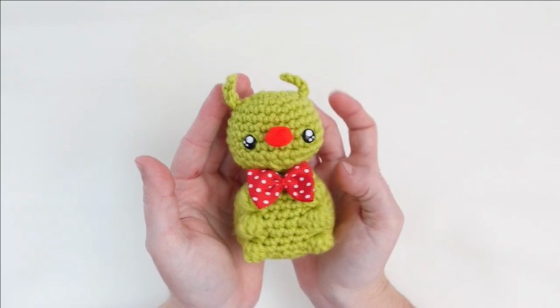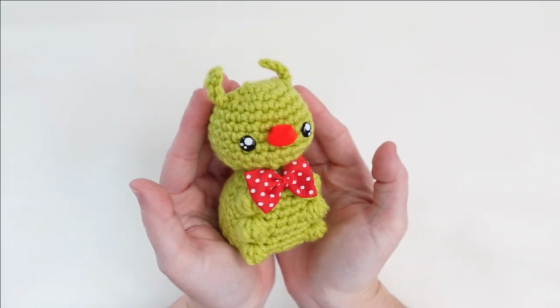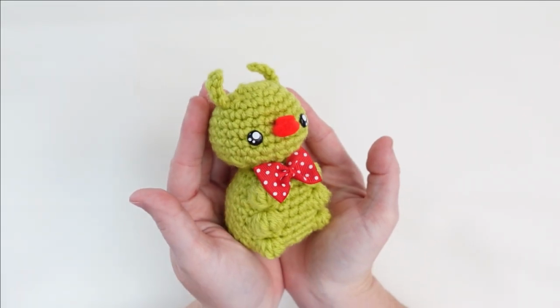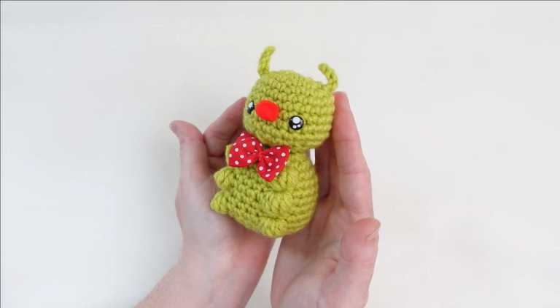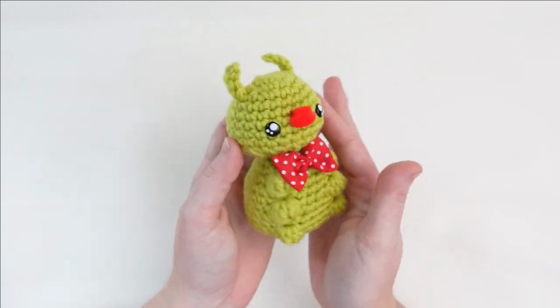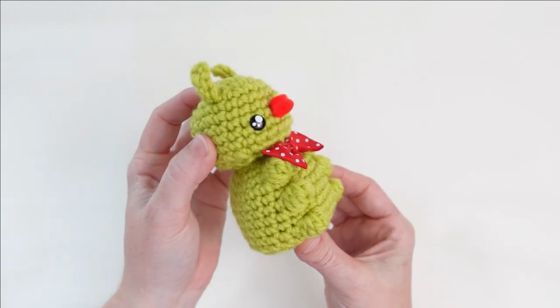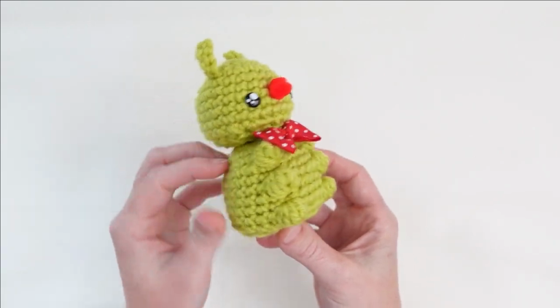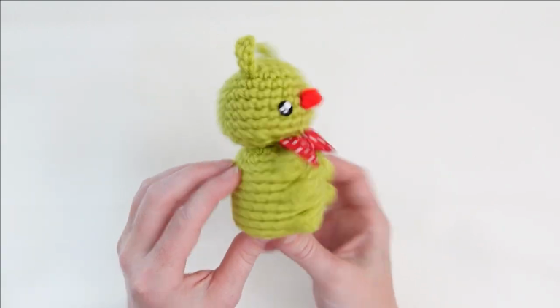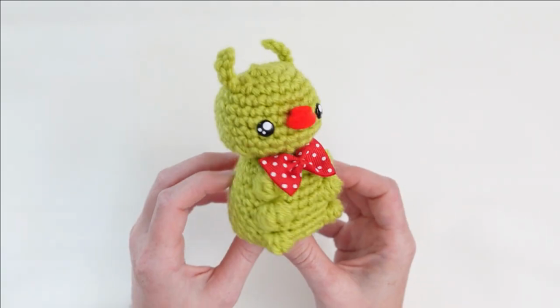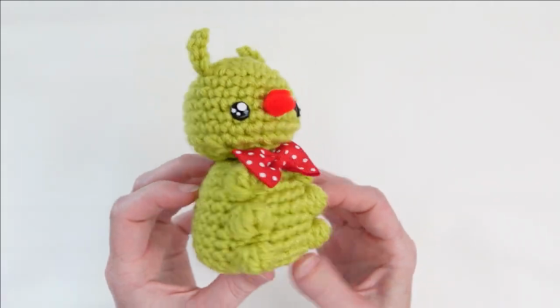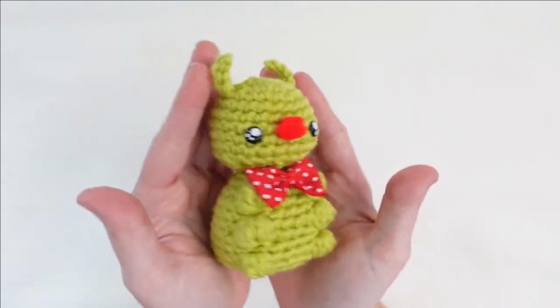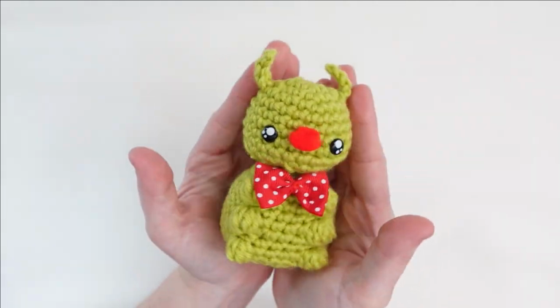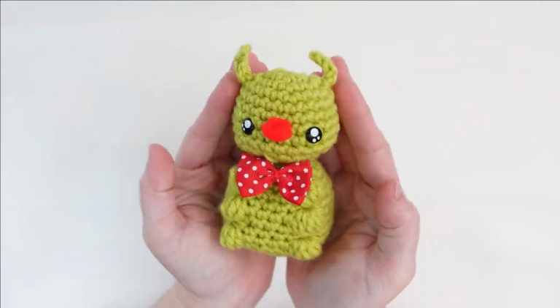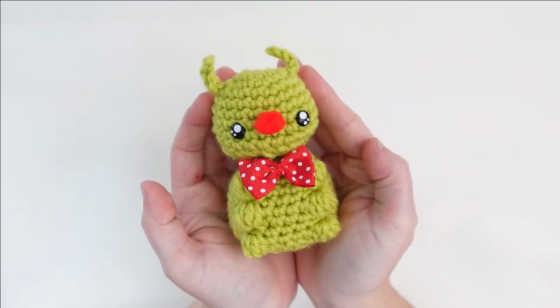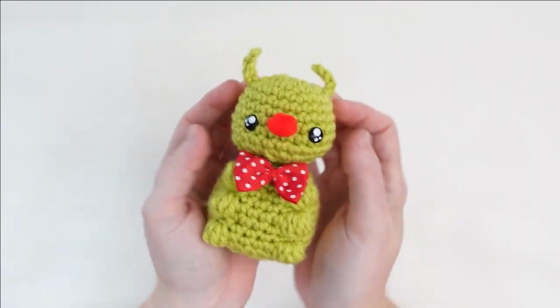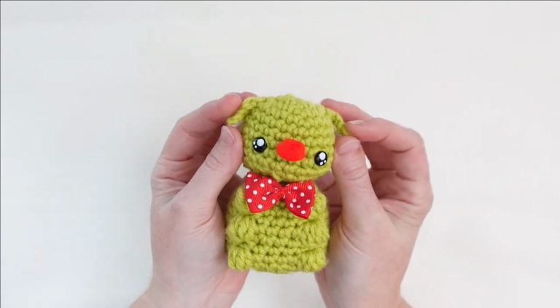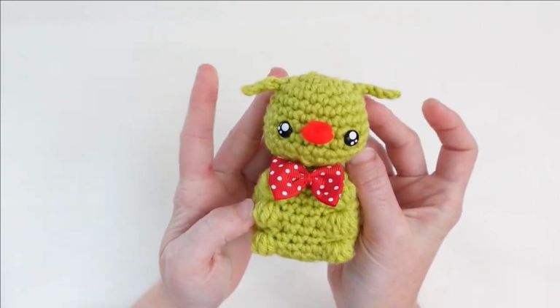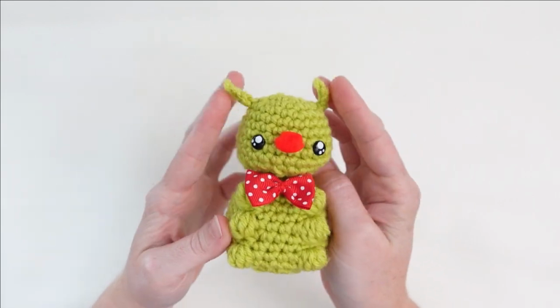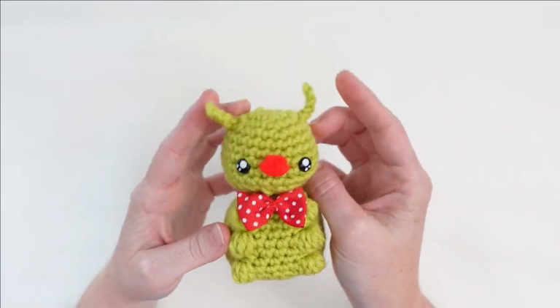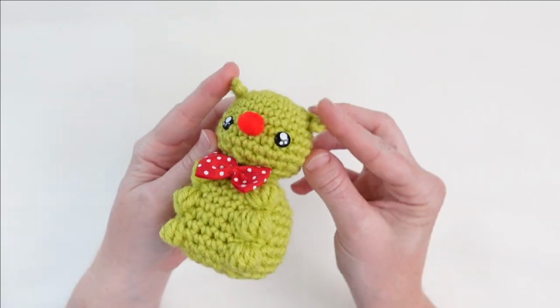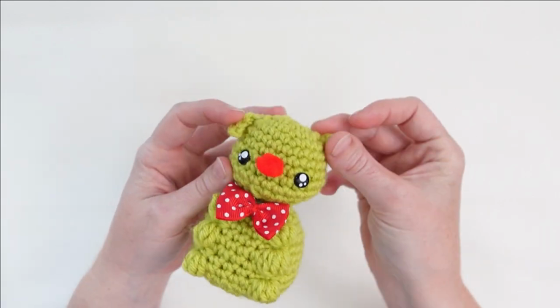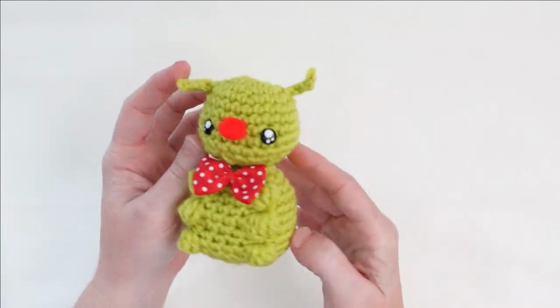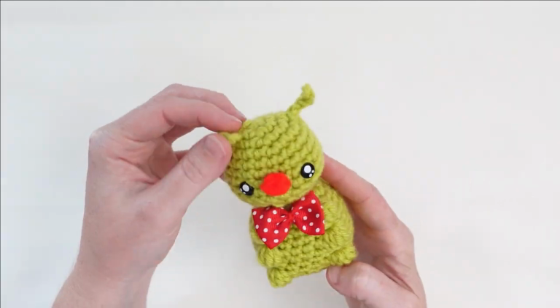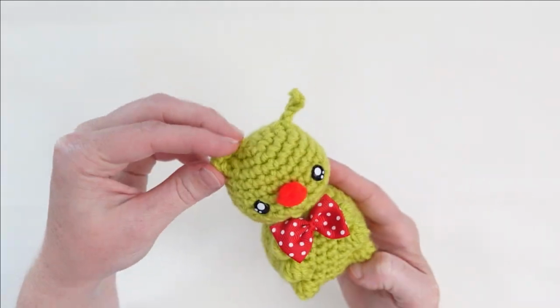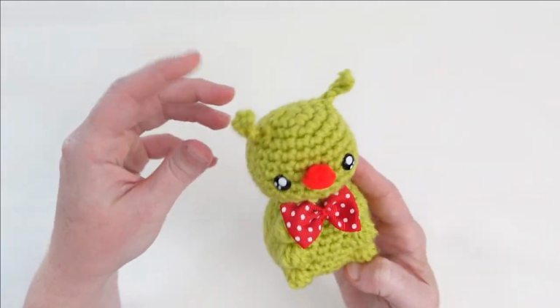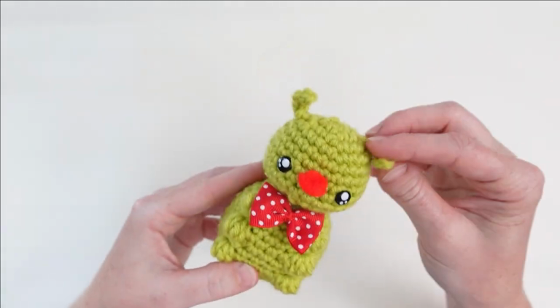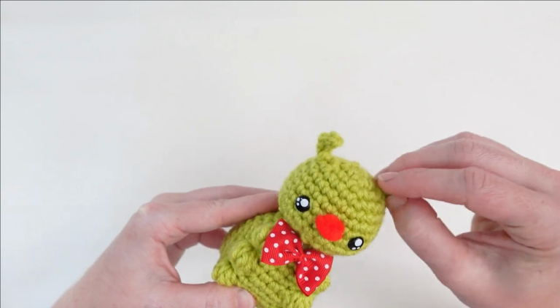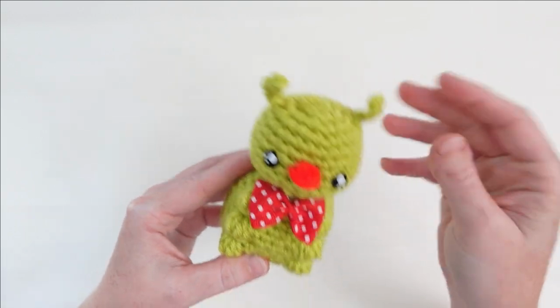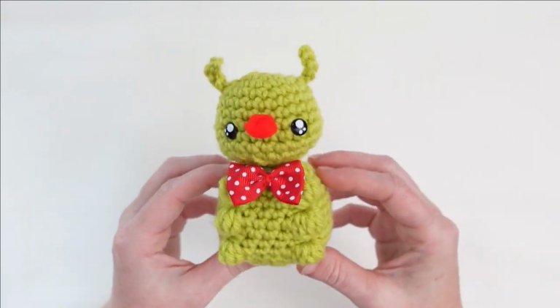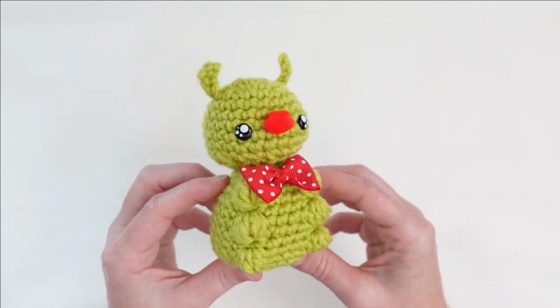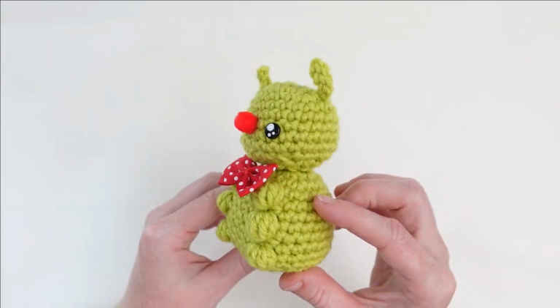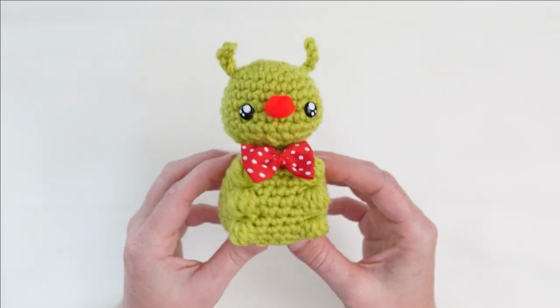Howdy folks! It's been a bit since I've posted, so I wanted to share this new pattern that I've made for a caterpillar that I'm calling a cuddle bug. The materials you'll need are in my description below. And with that, we are ready to go.